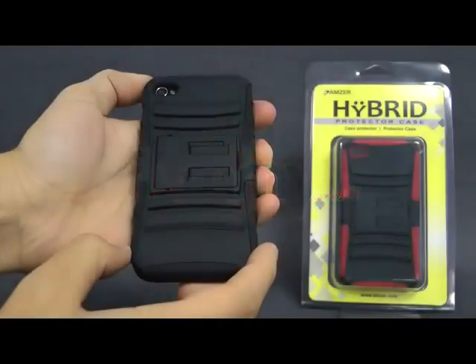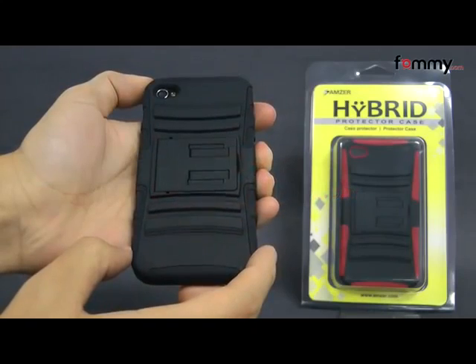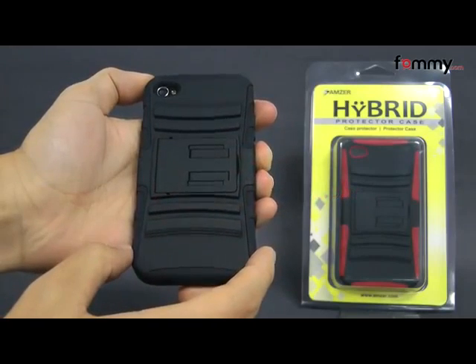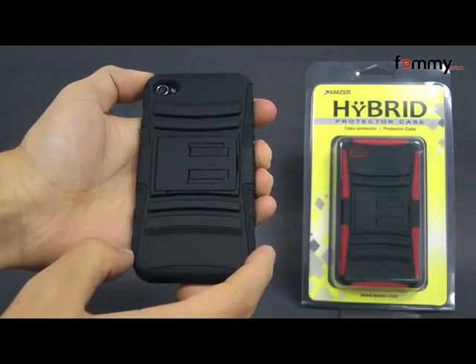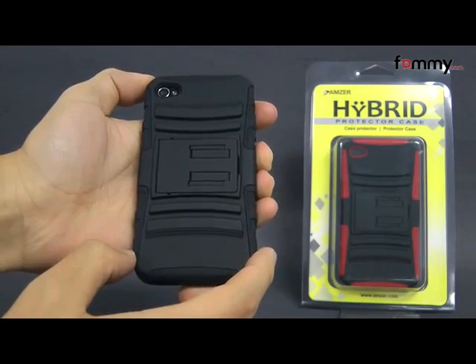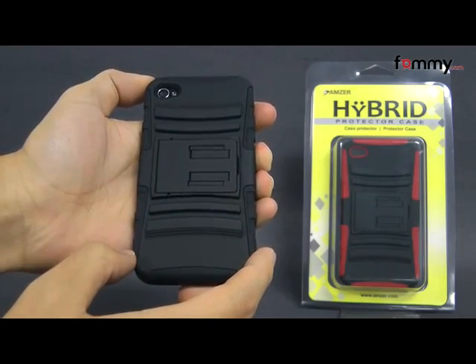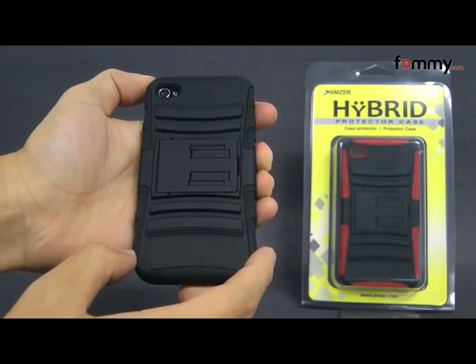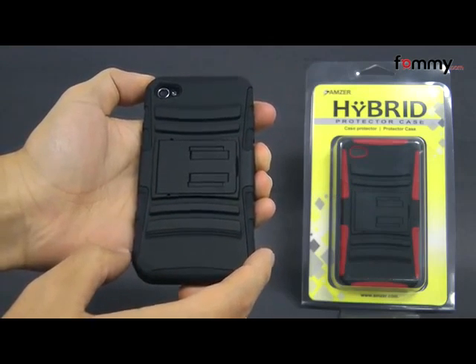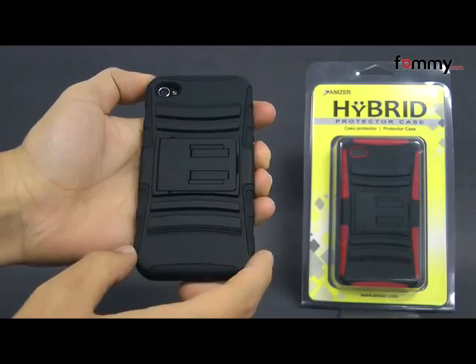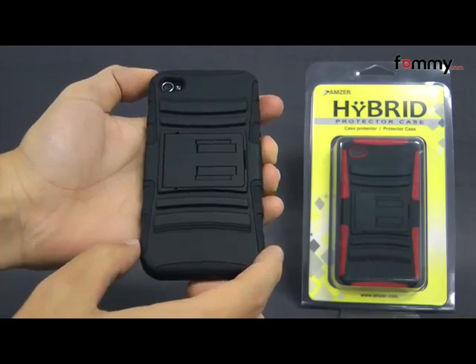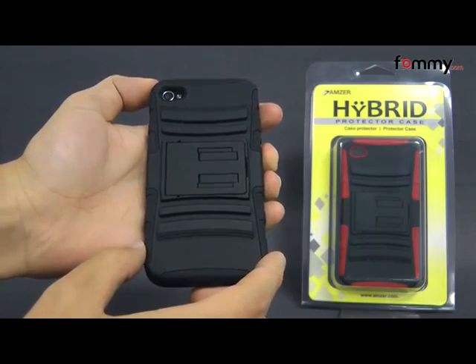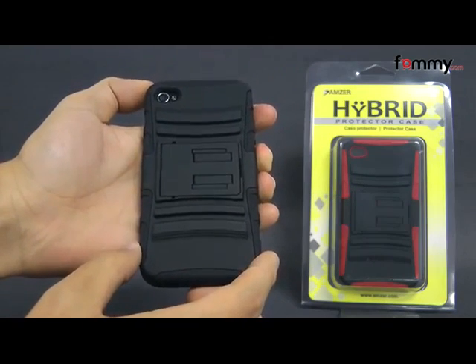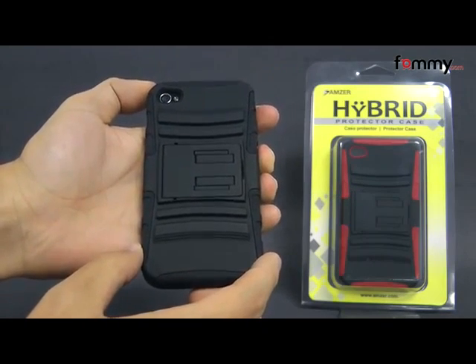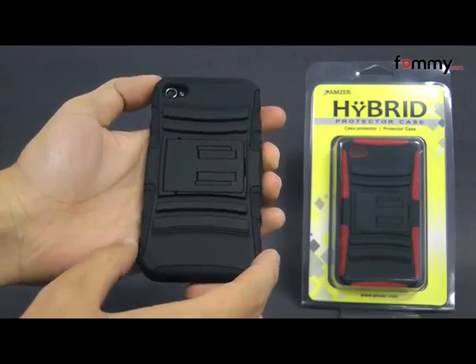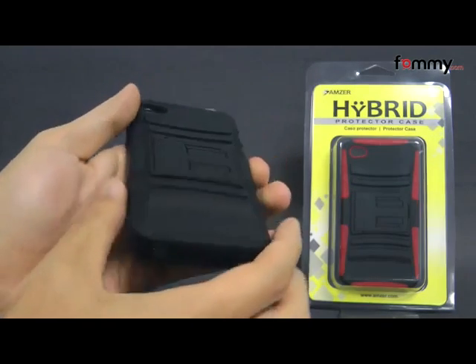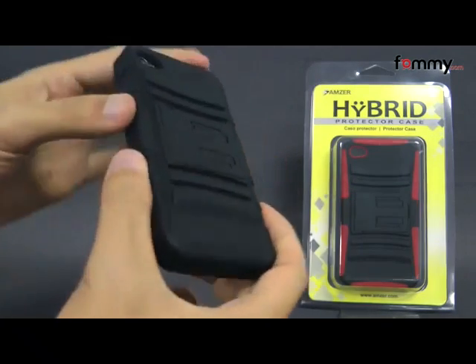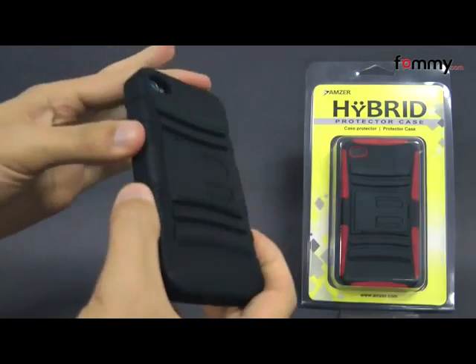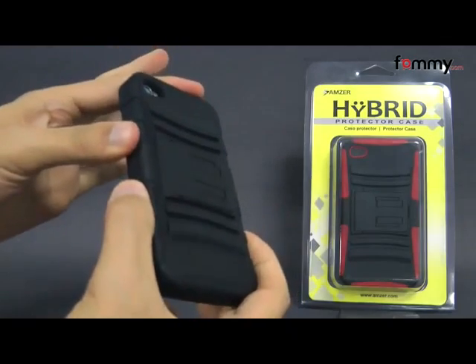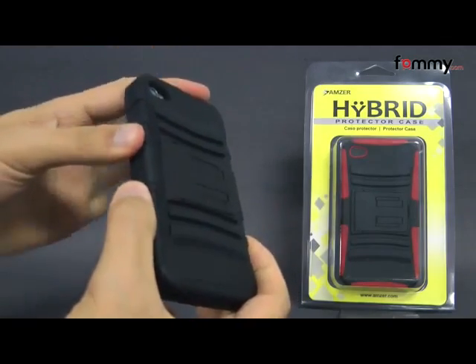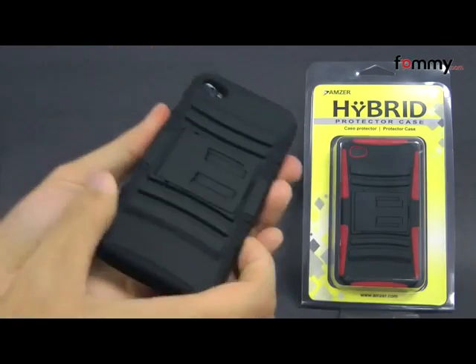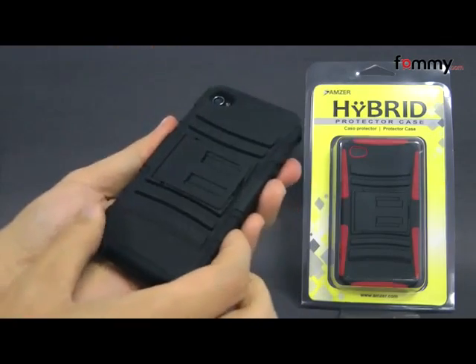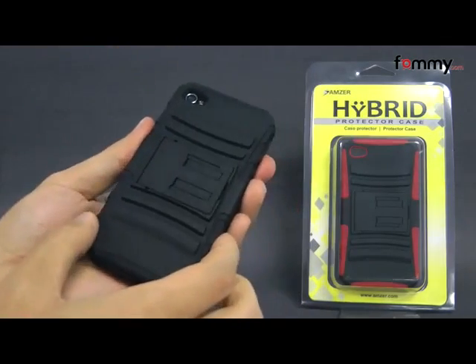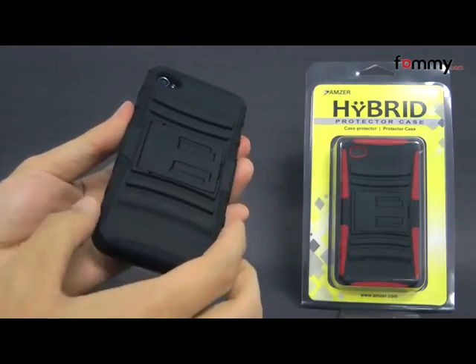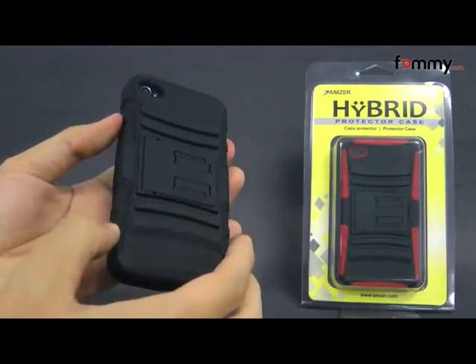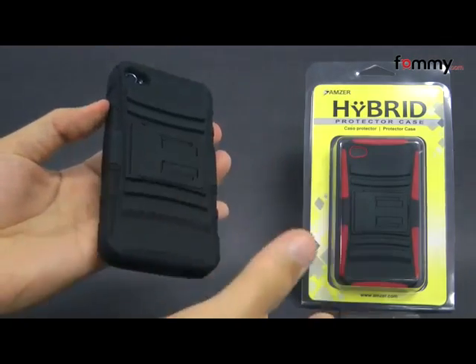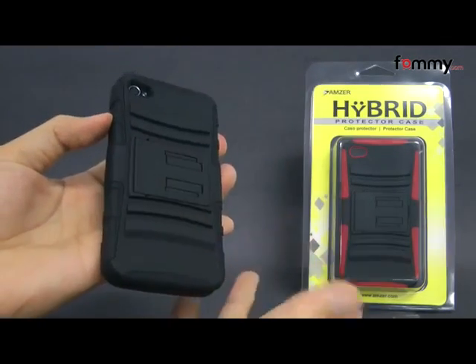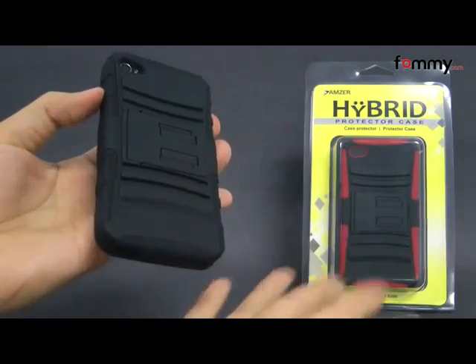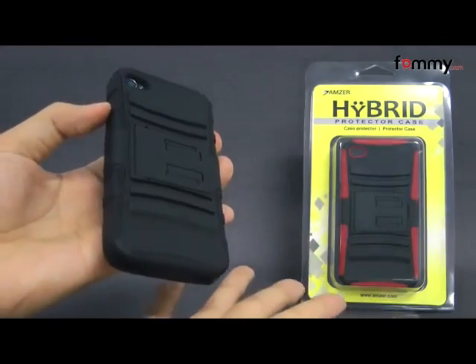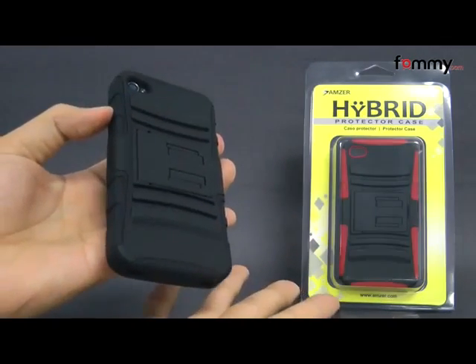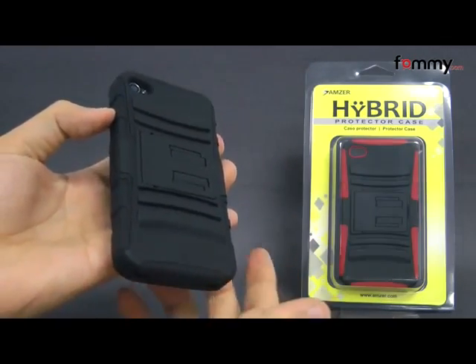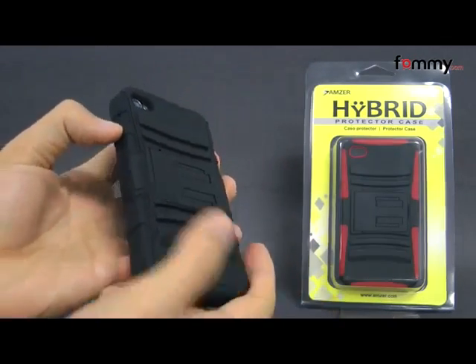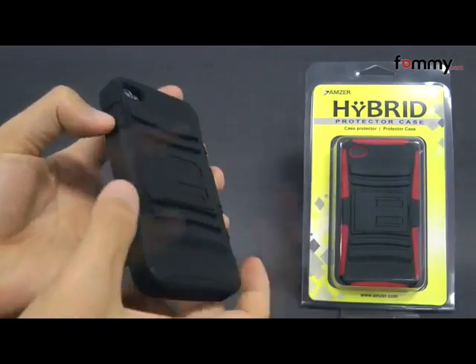Hey guys, Nick with Fama here, and today we're taking a look at the Amzer Hybrid Kickstand Case for the iPhone 4 and 4s. This is the black version, and it's also available in red and black and white and black as well.